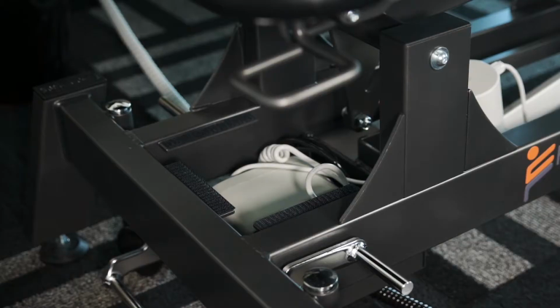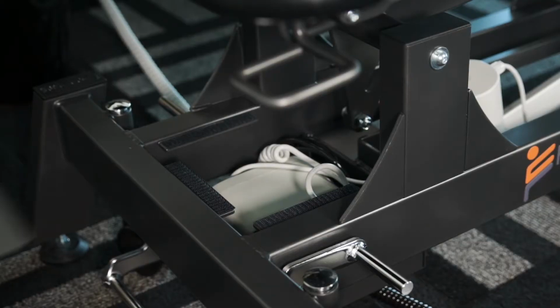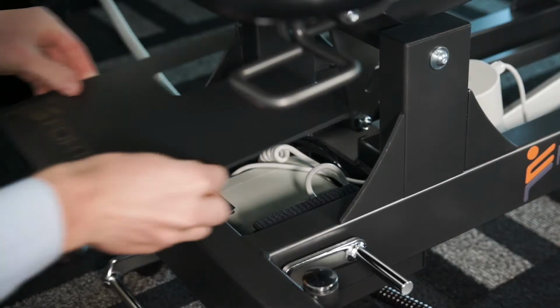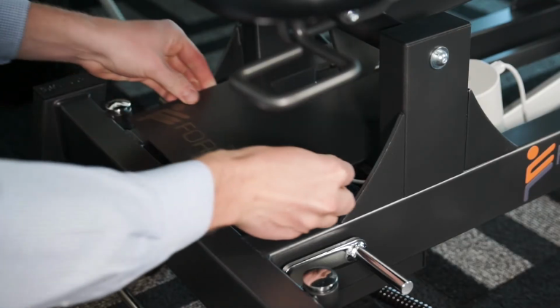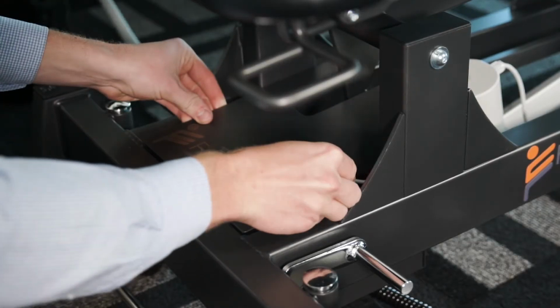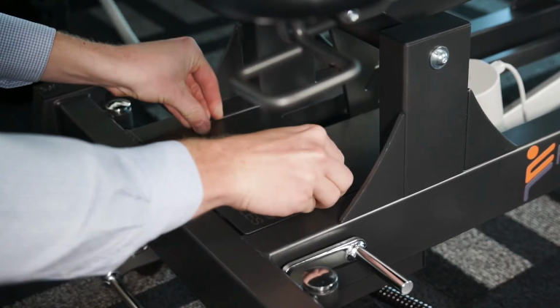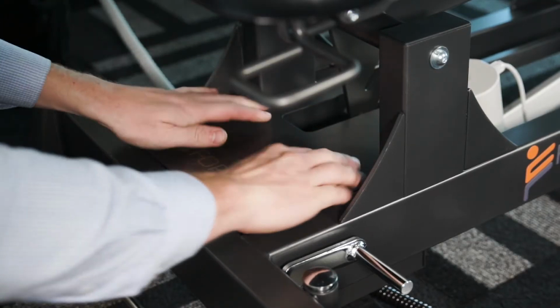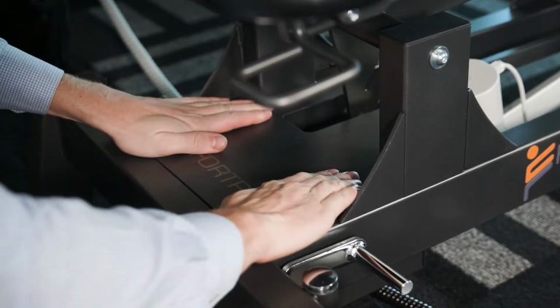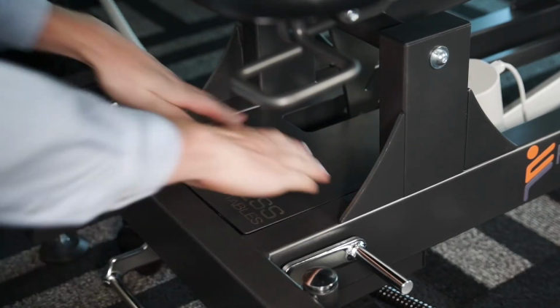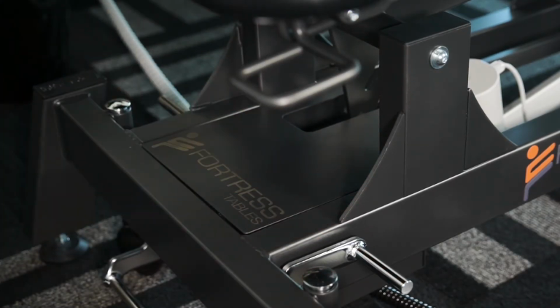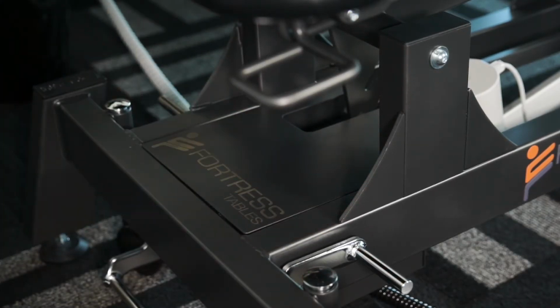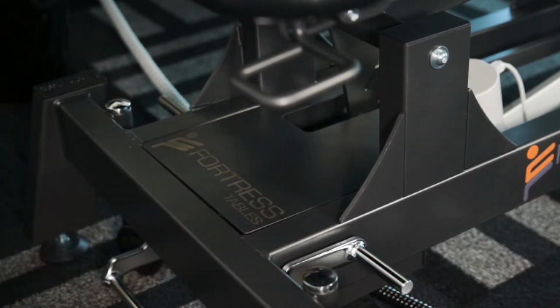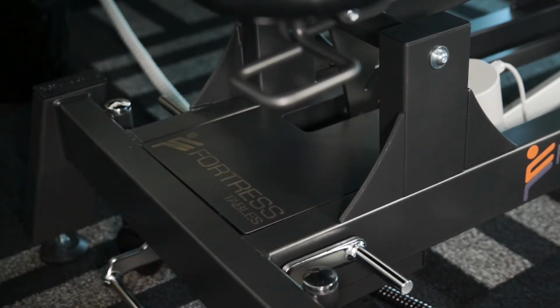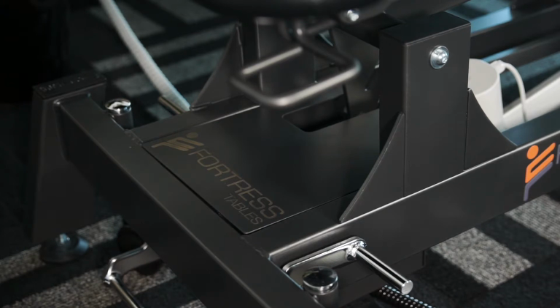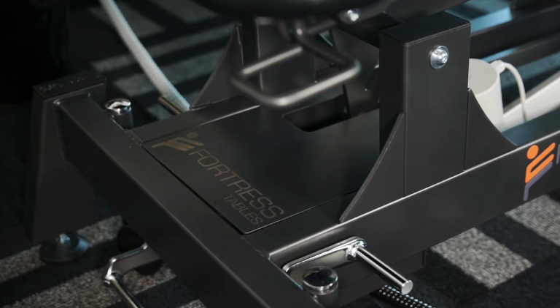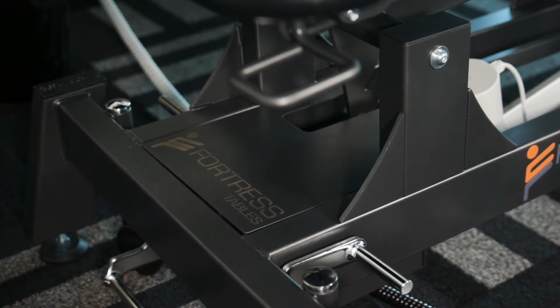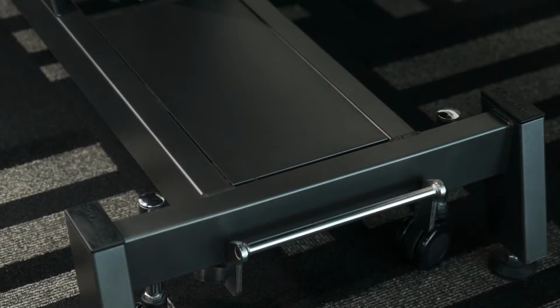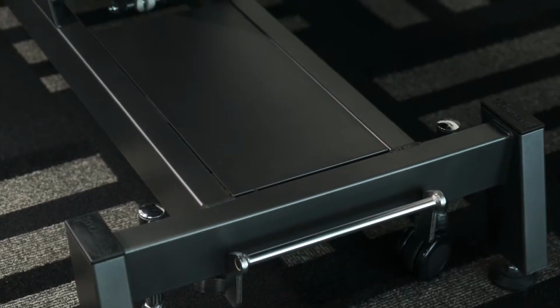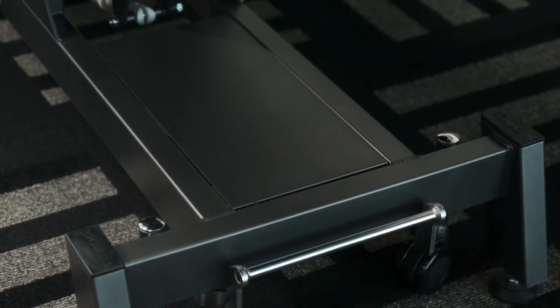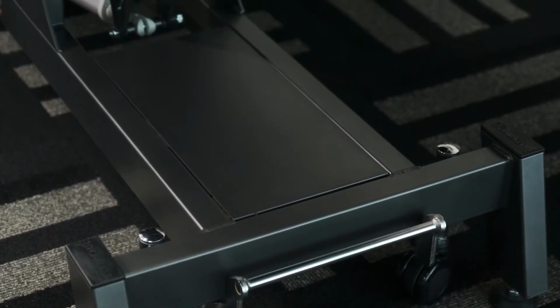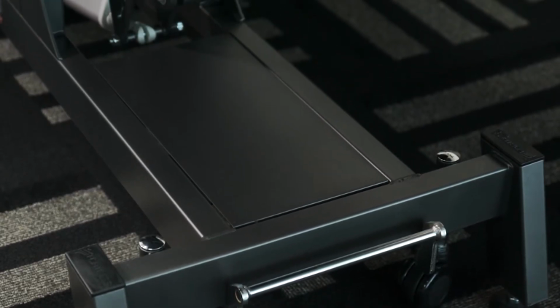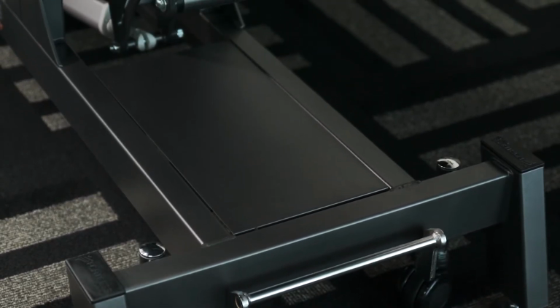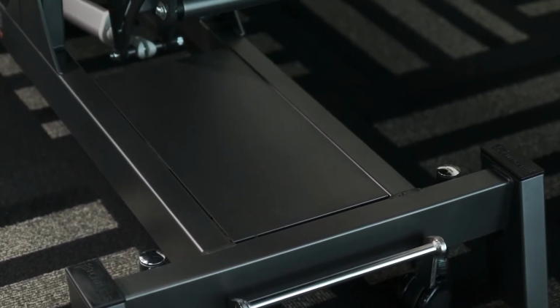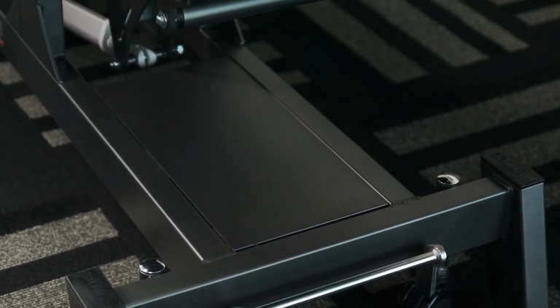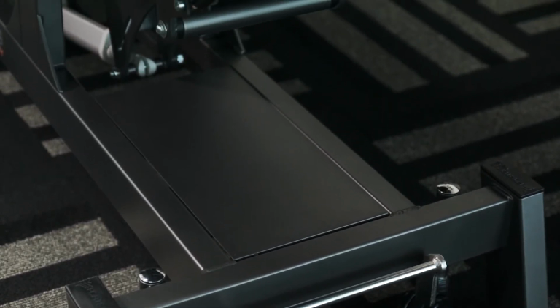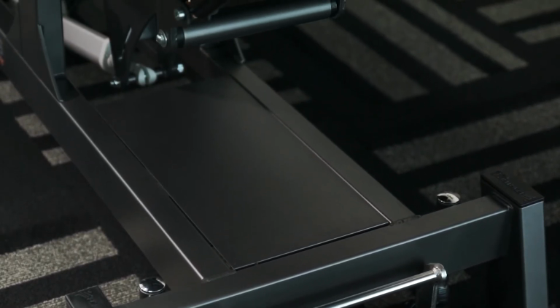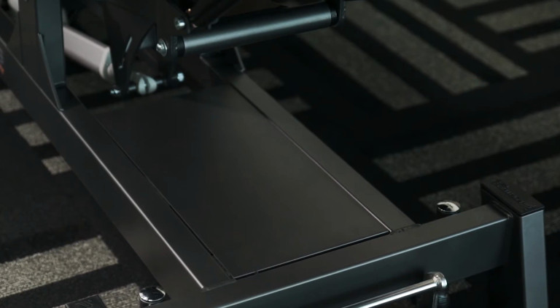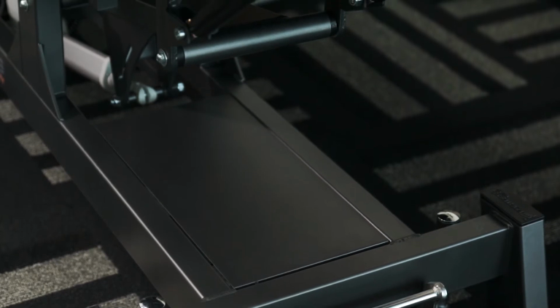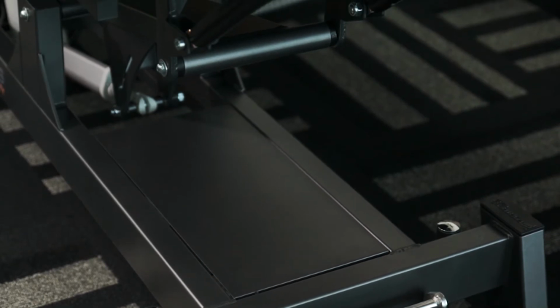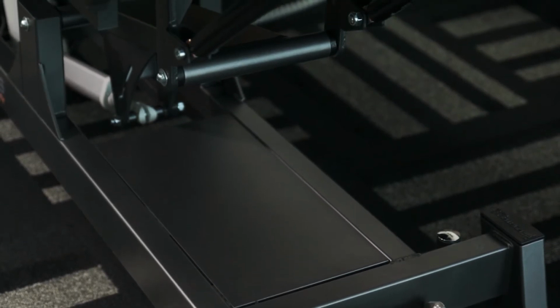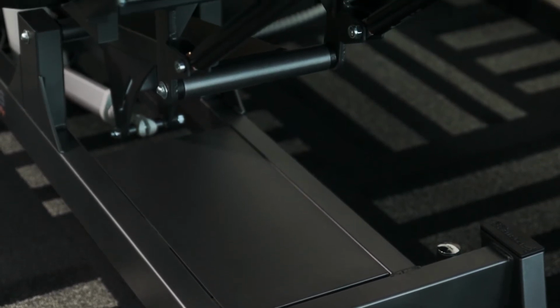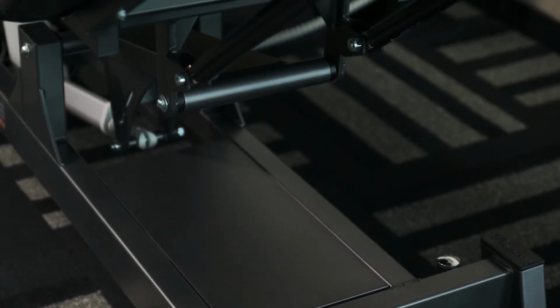The closed base system on our two and three-section tables hides all electrical components out of sight, making the table appear spotless and professional. It also makes cleaning the table both safe and easy.